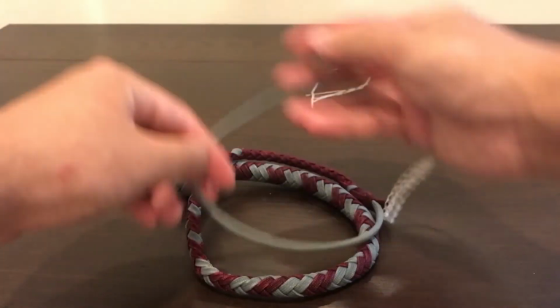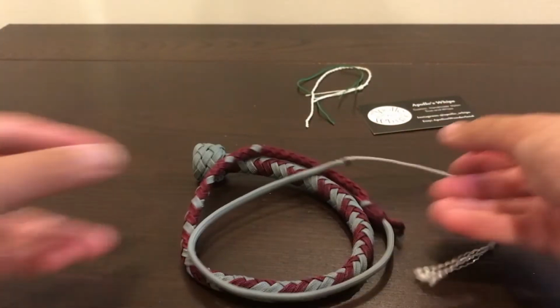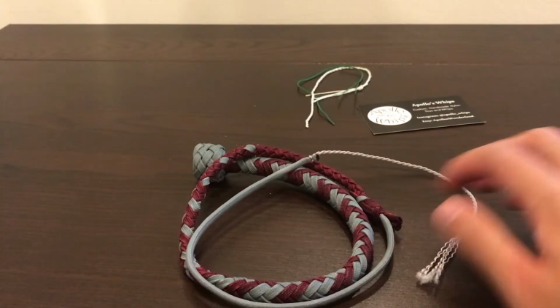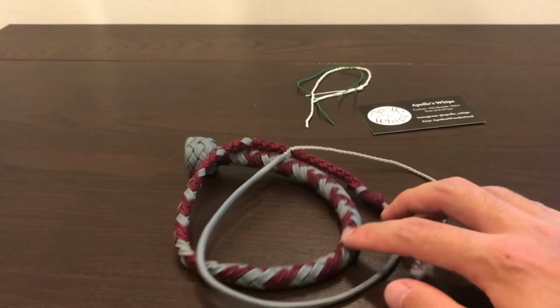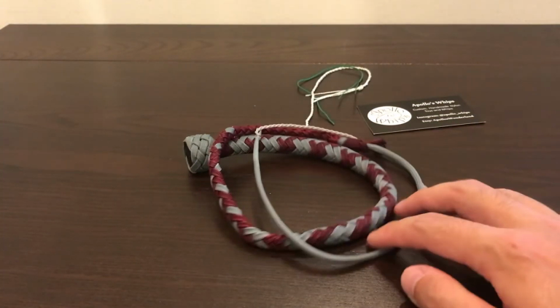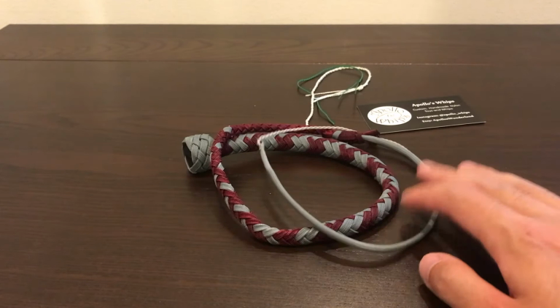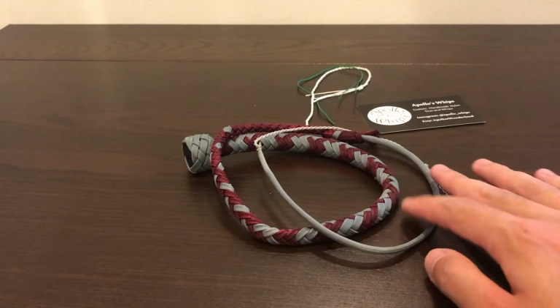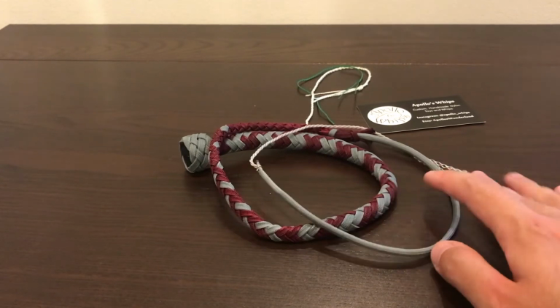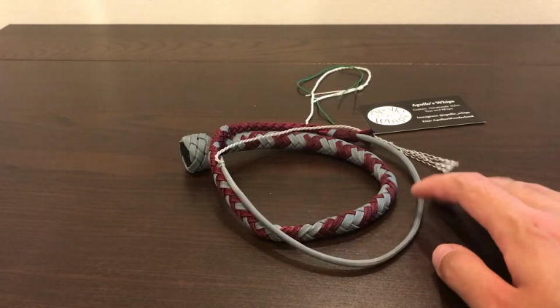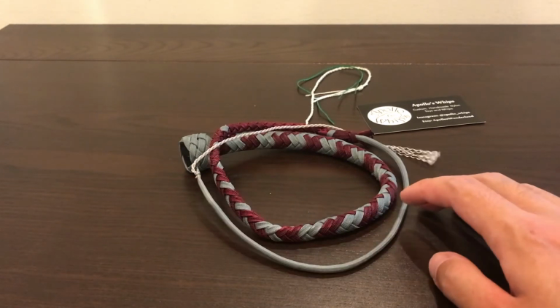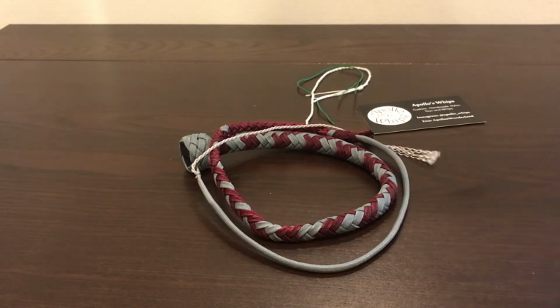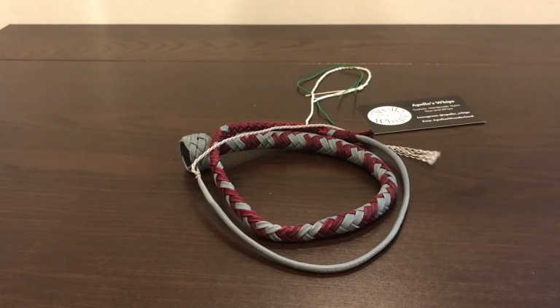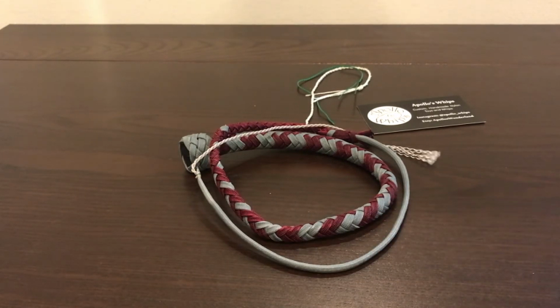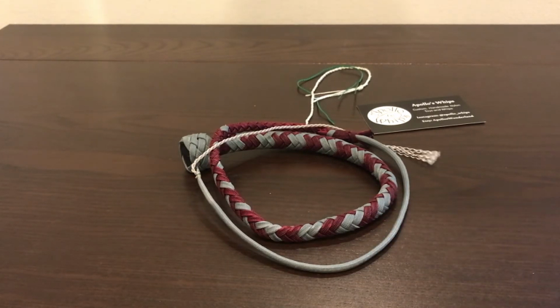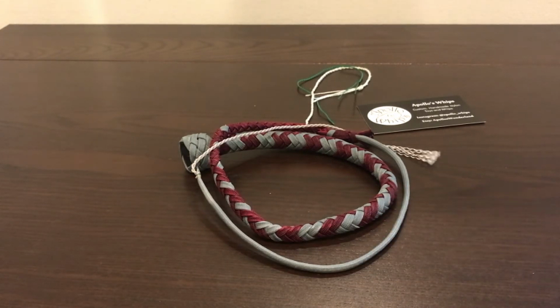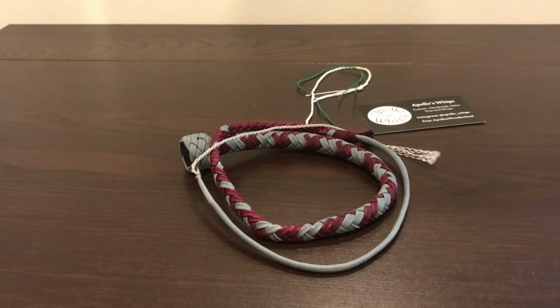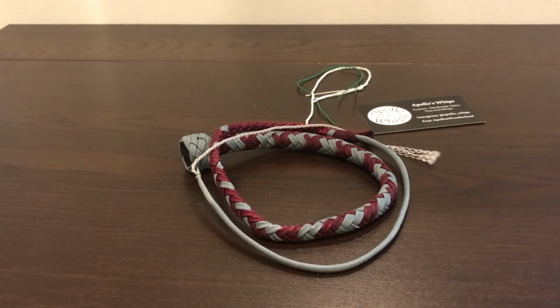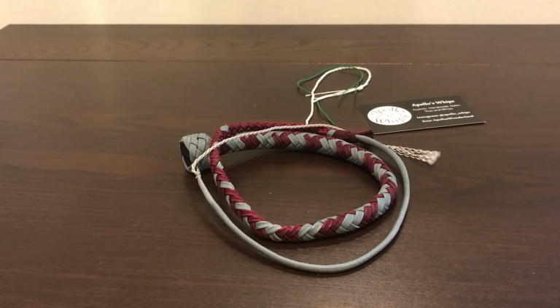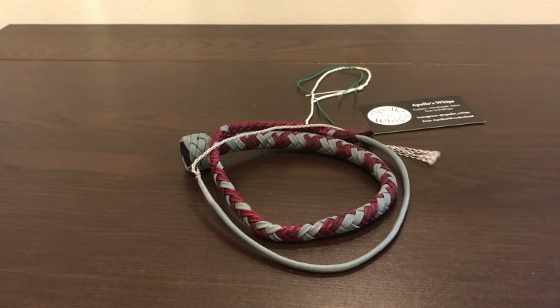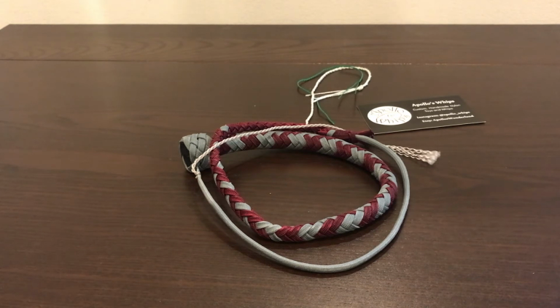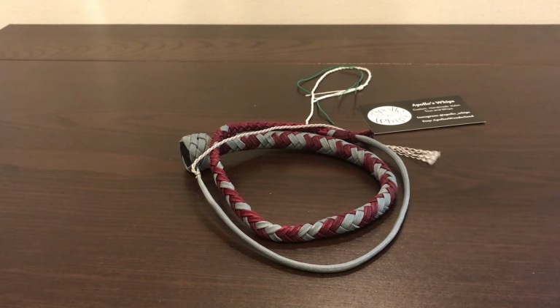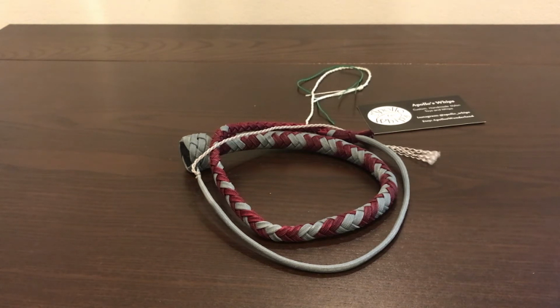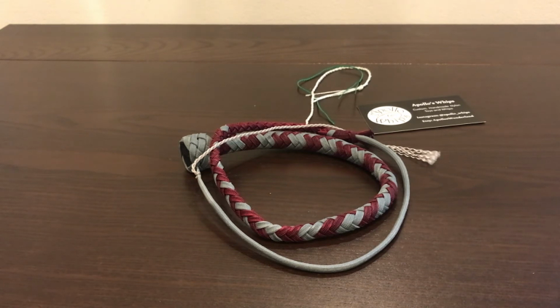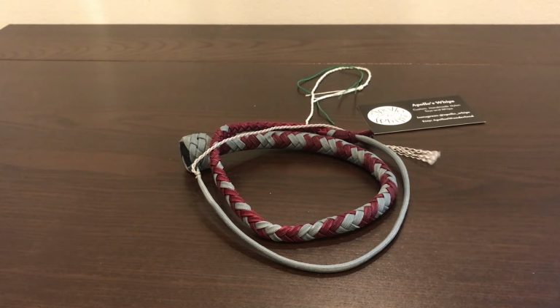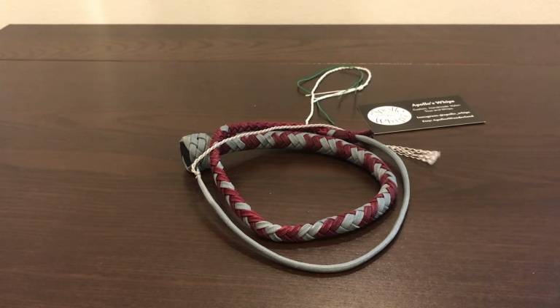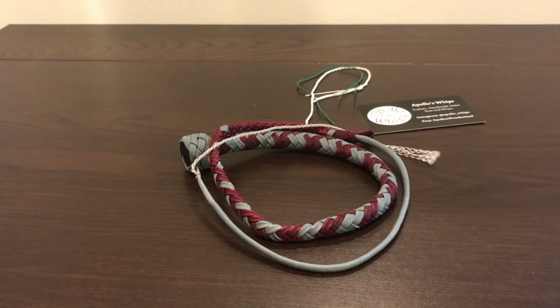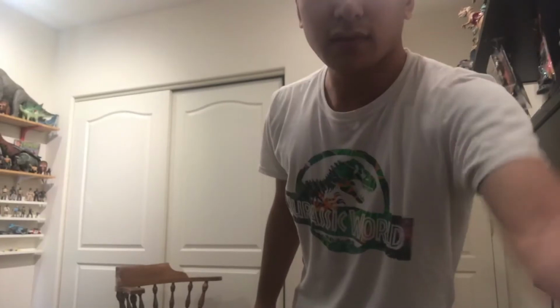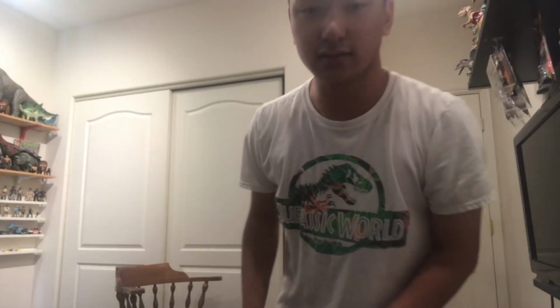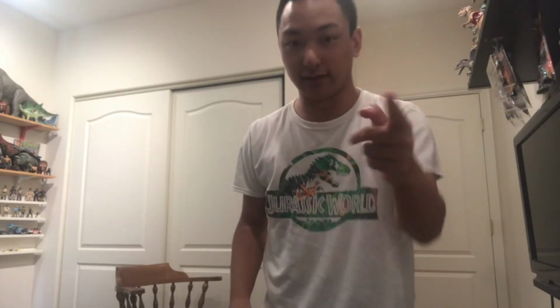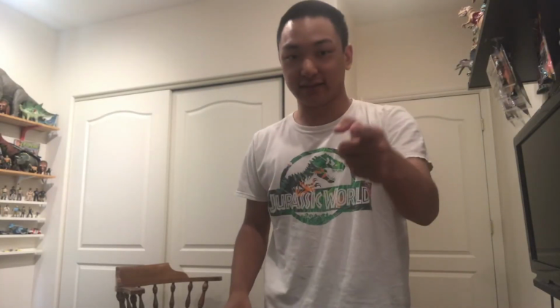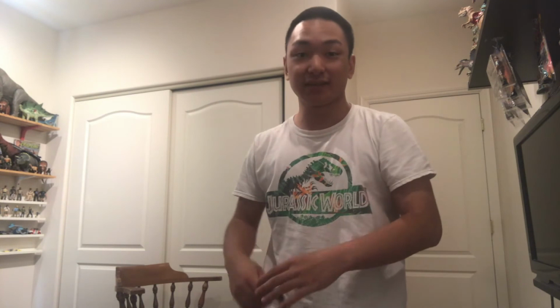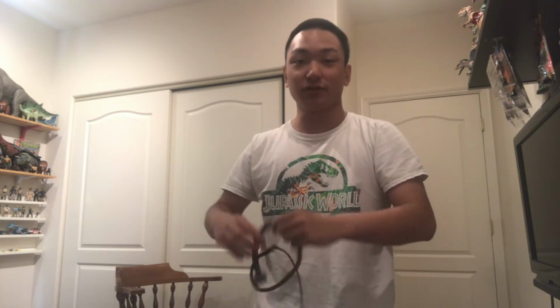I'll do a couple of test cracks and then - thanks so much, Chris. If you watch this, if you see this, thank you so much for this whip. It's awesome. Alright, let's give this thing a couple of cracks. Here we go.